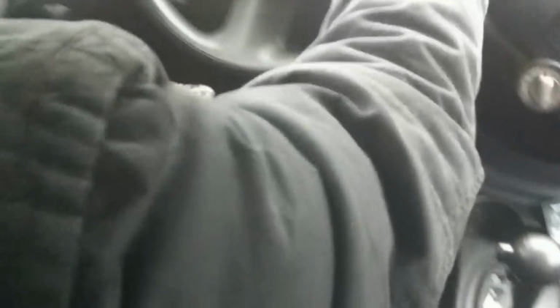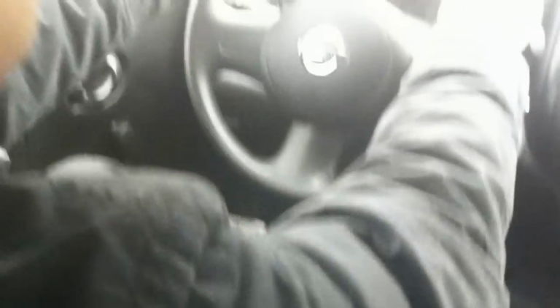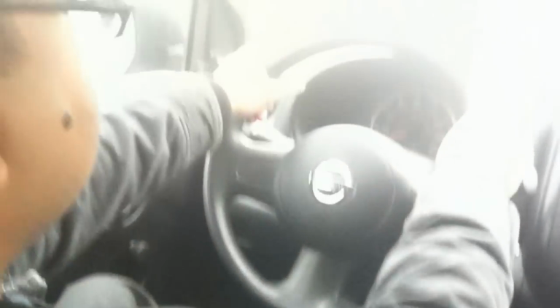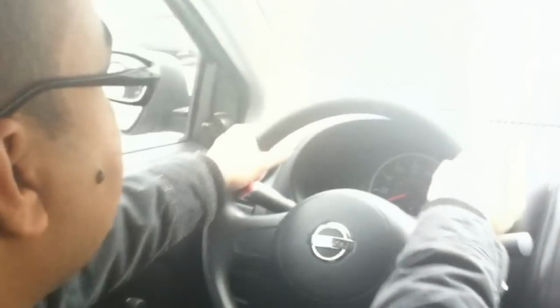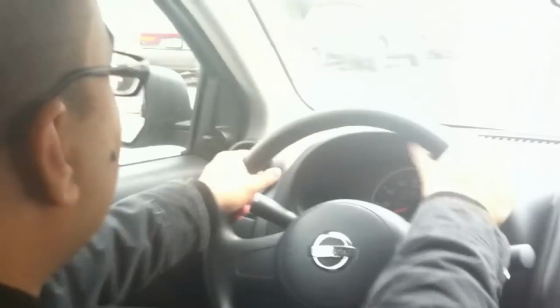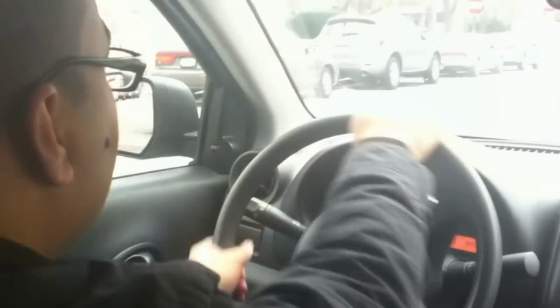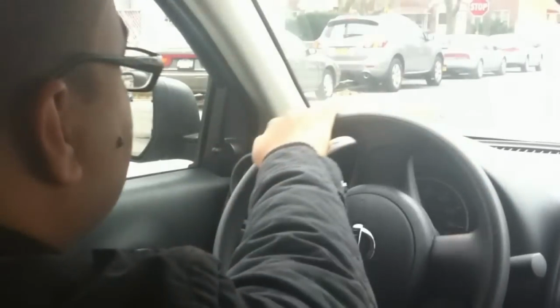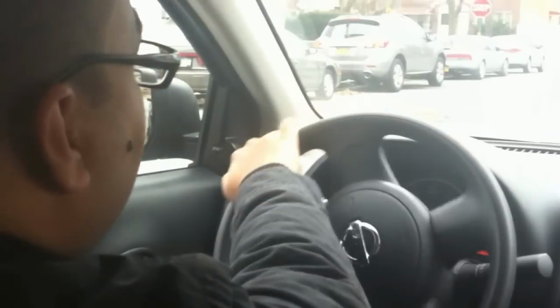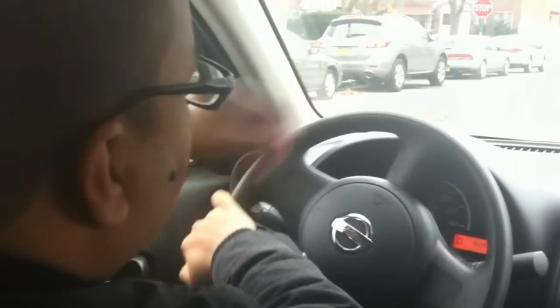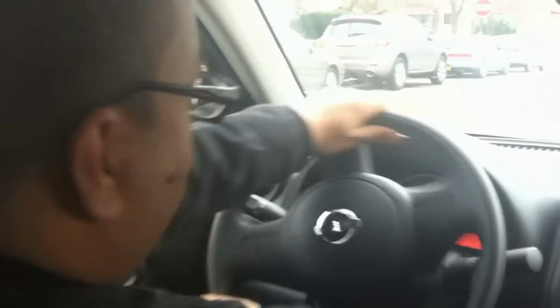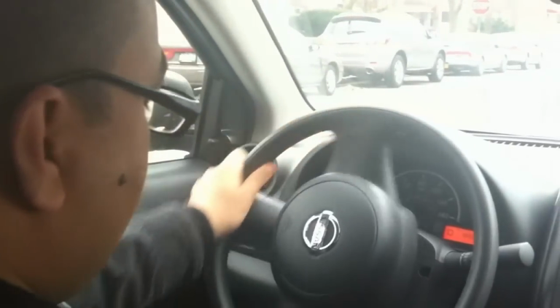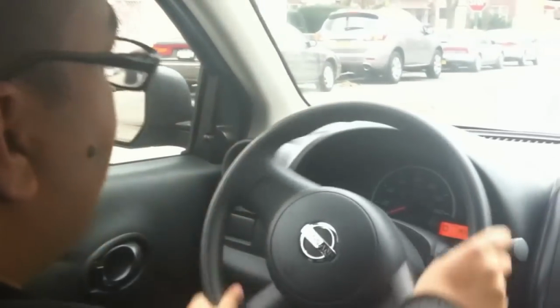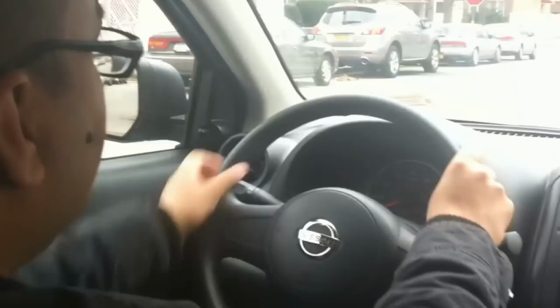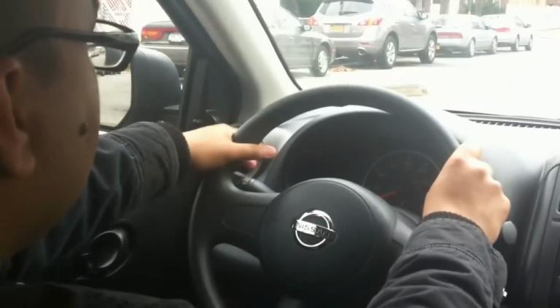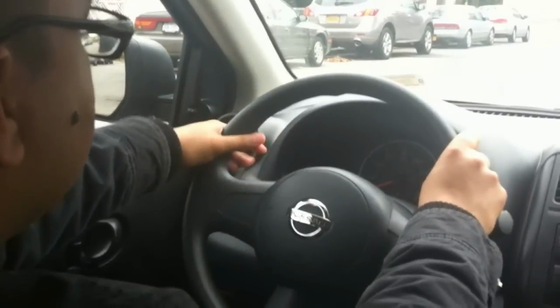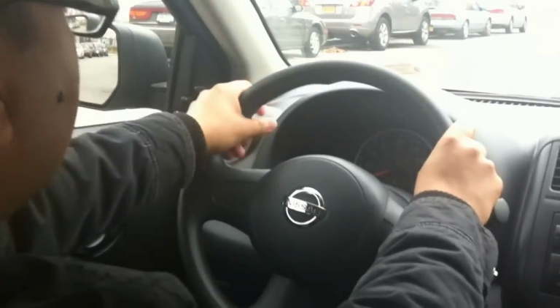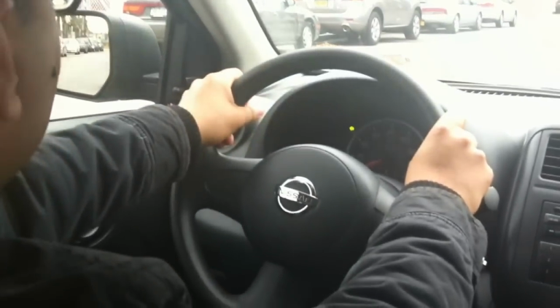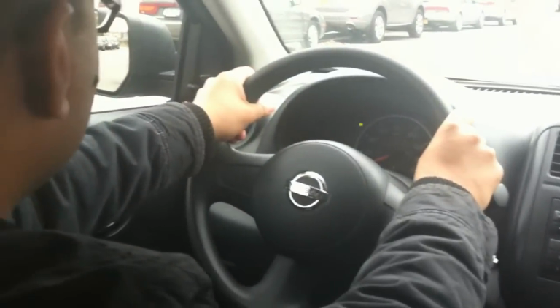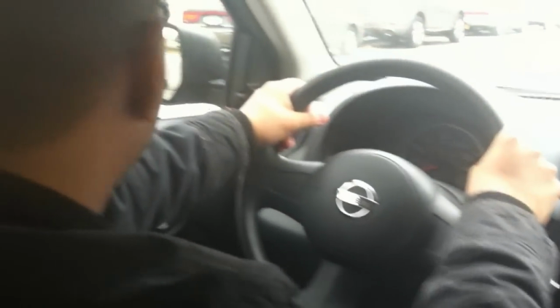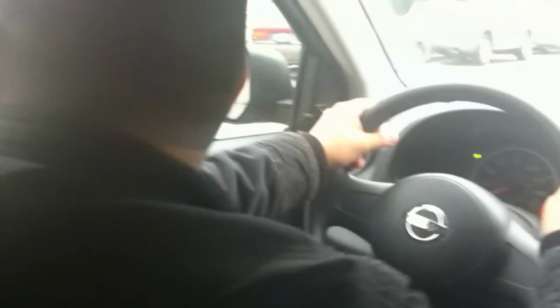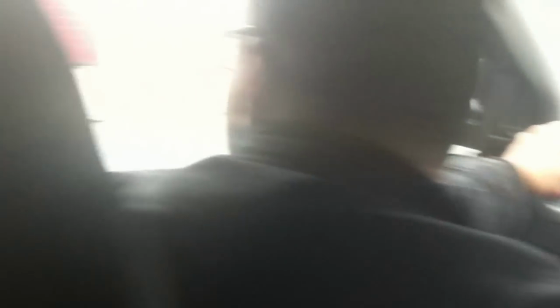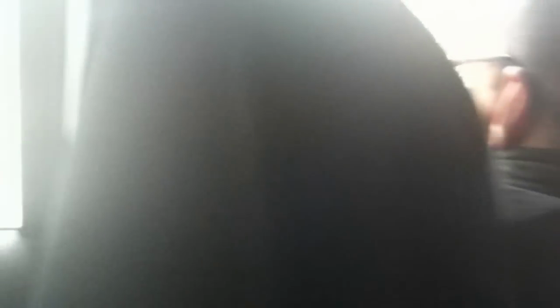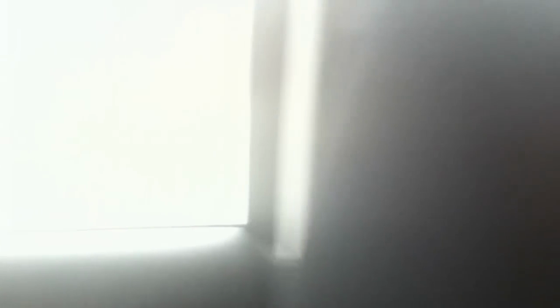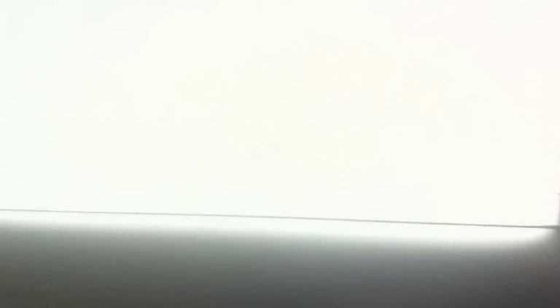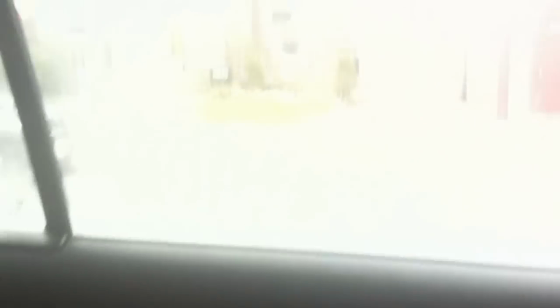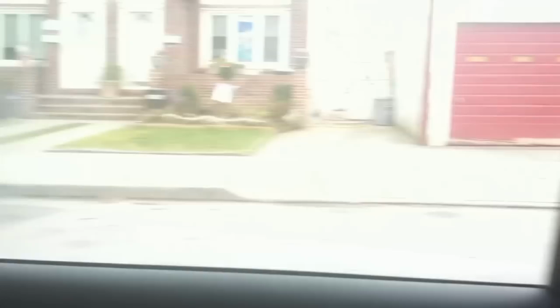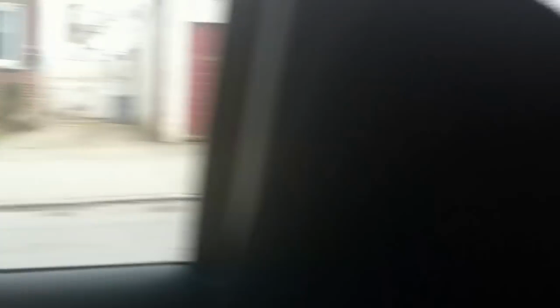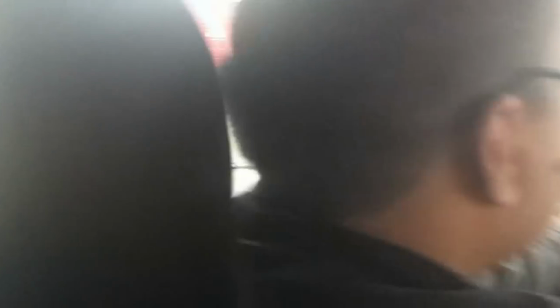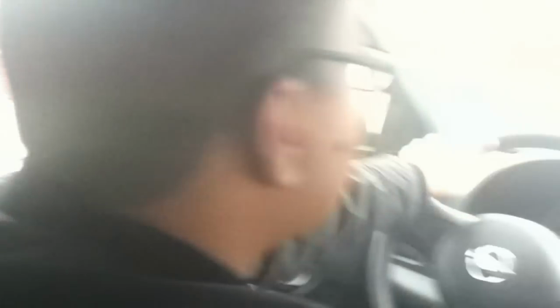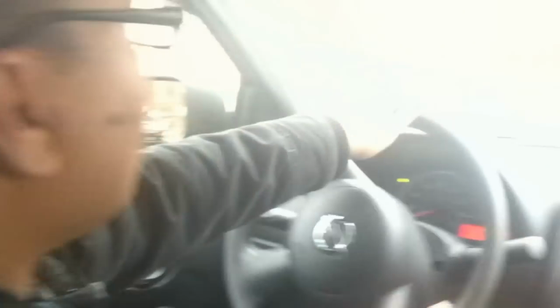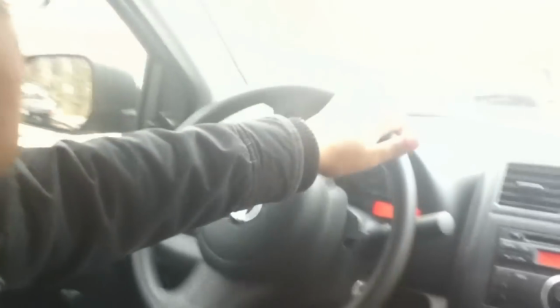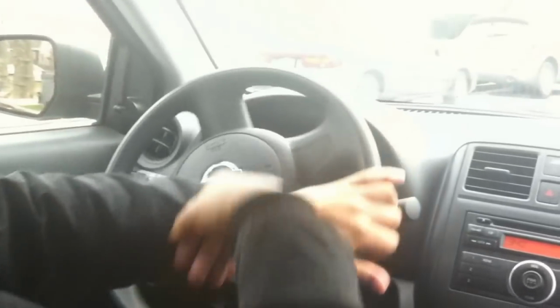Hold here, 10 to 2, make a complete one revolution to the left, about right here. Put a signal, look at the mirror, move your shoulder, and just release the brake, slowly pull a little gas.